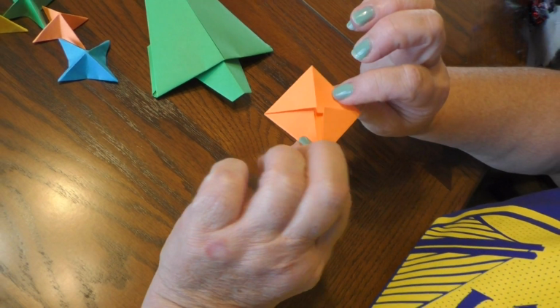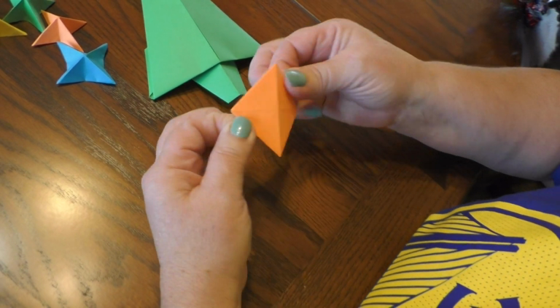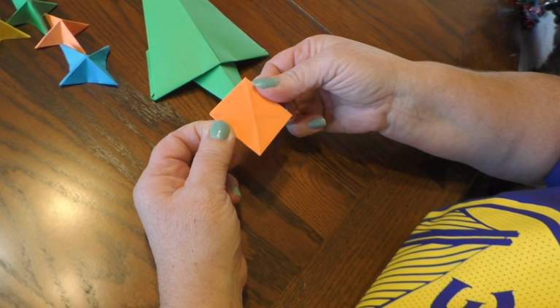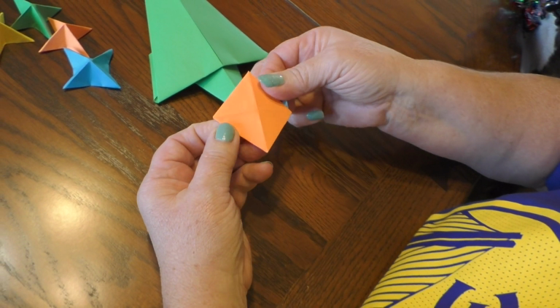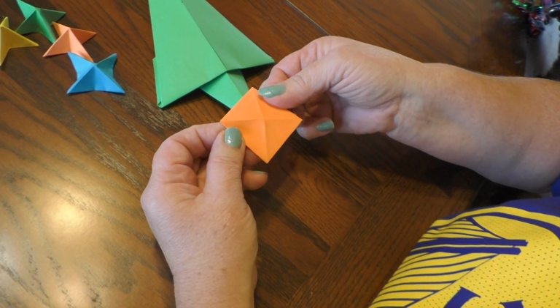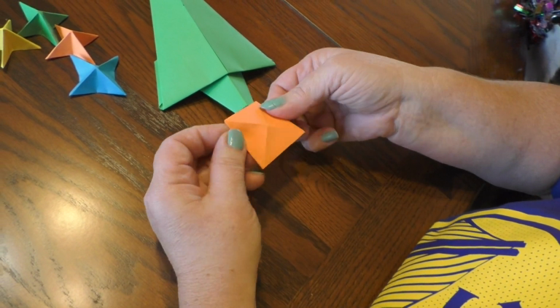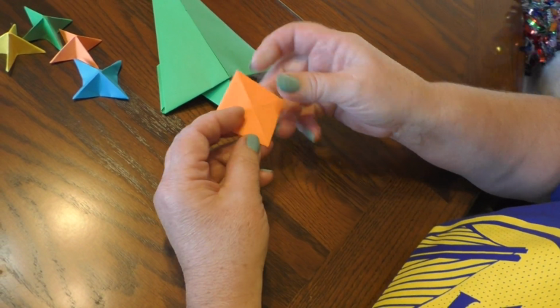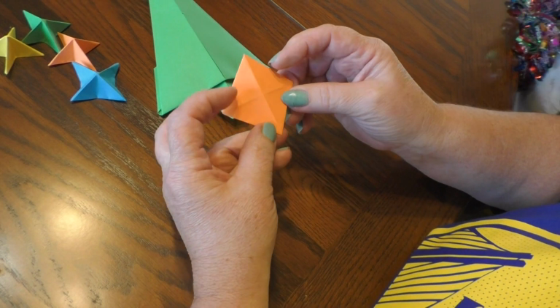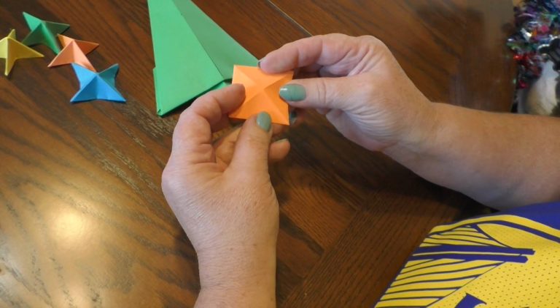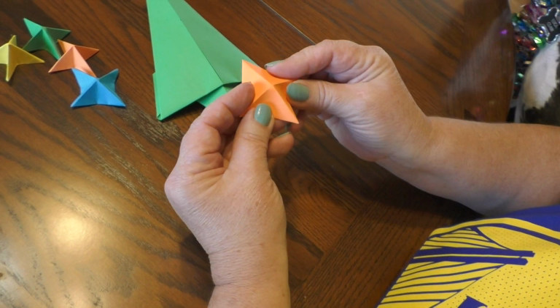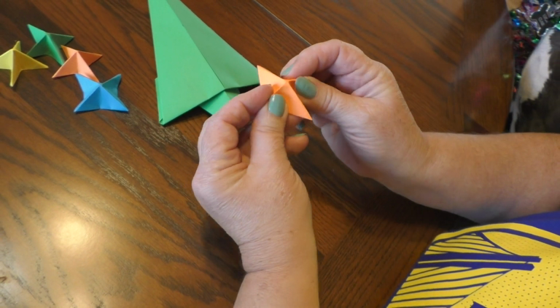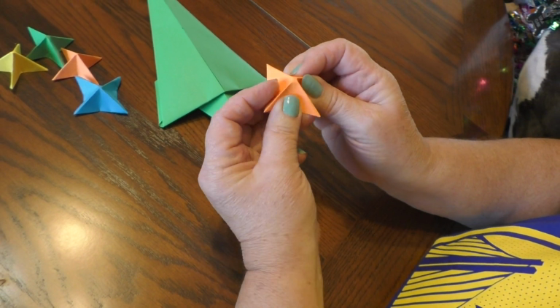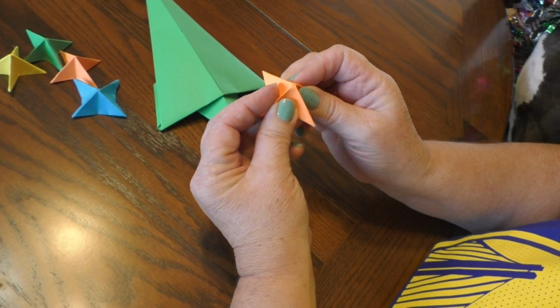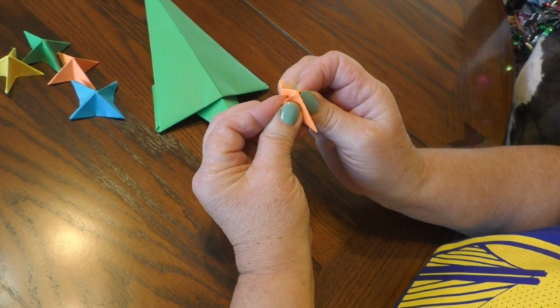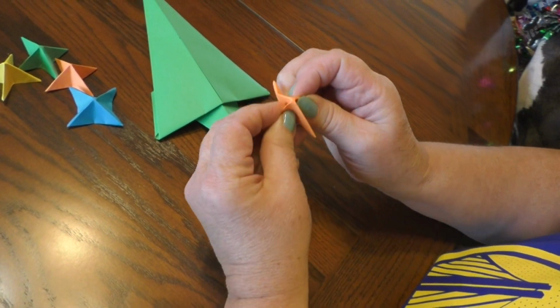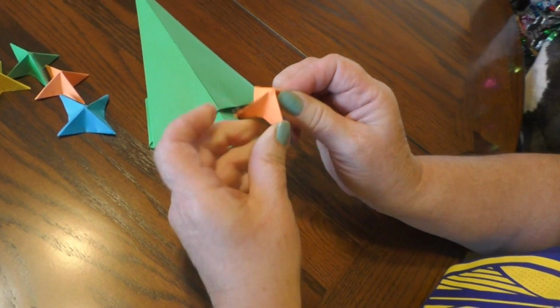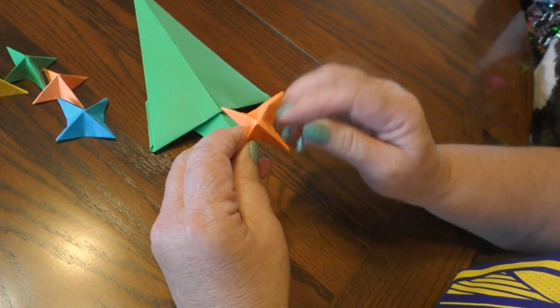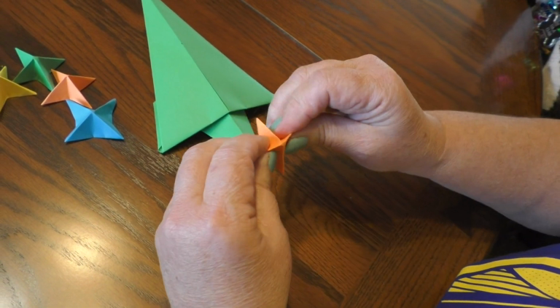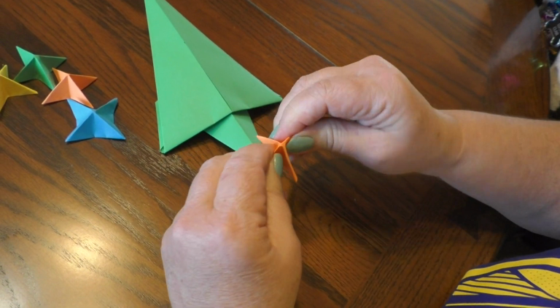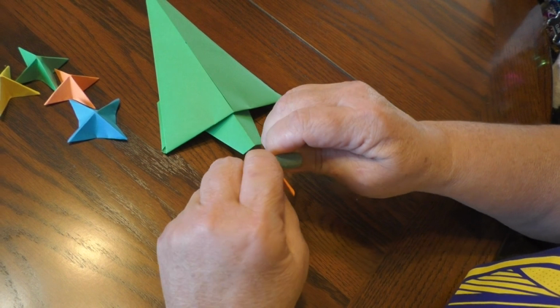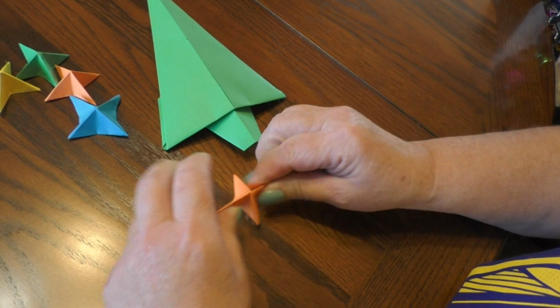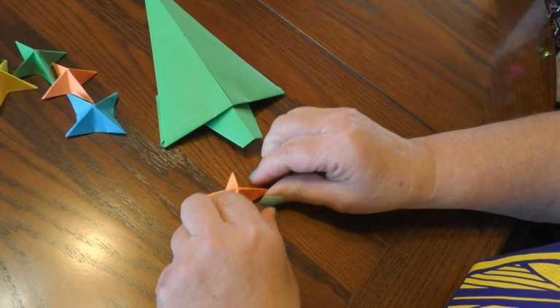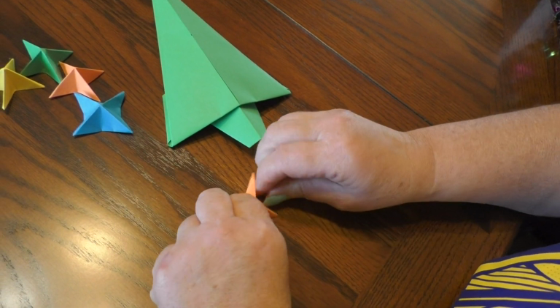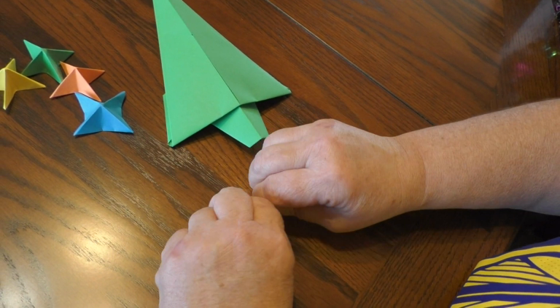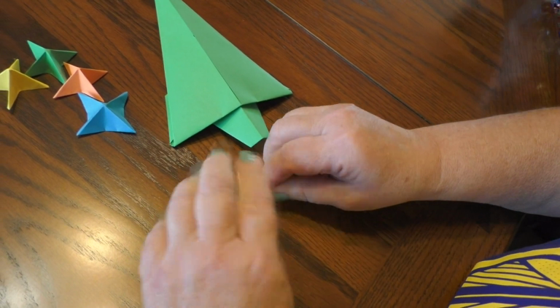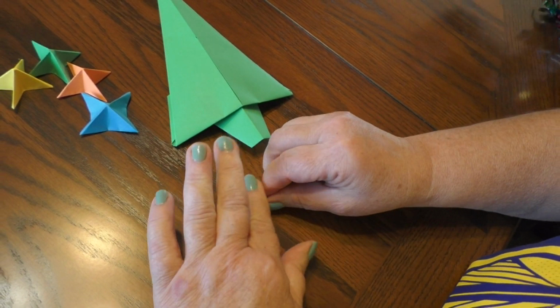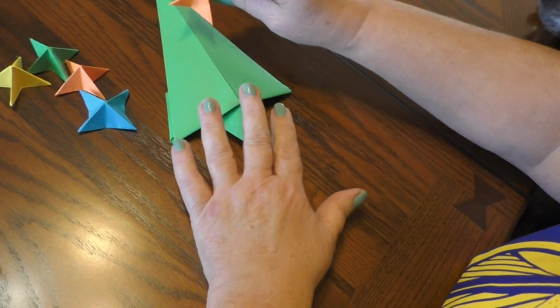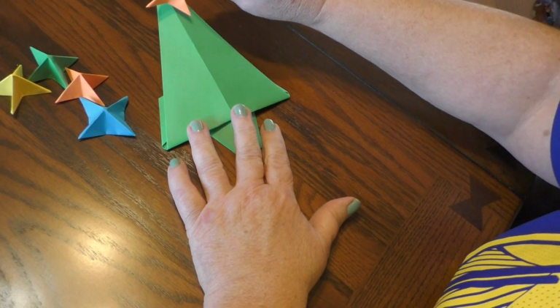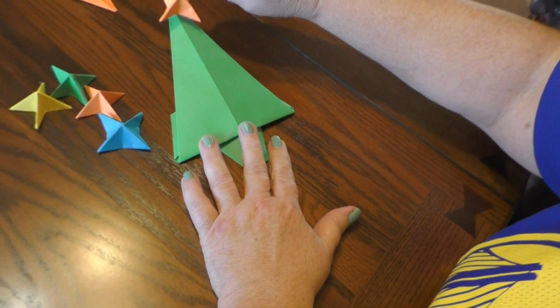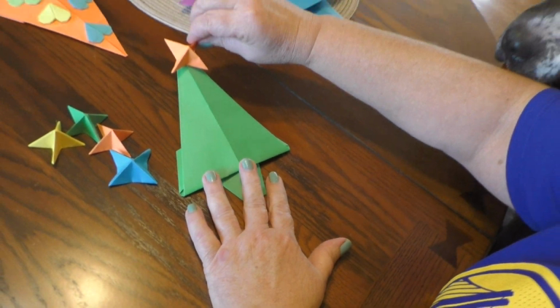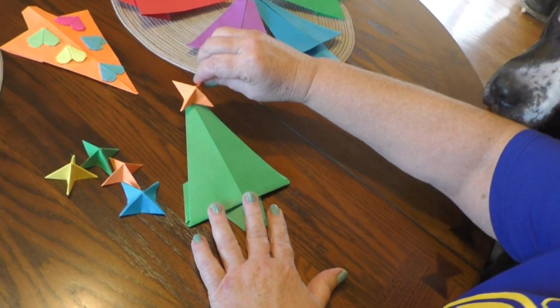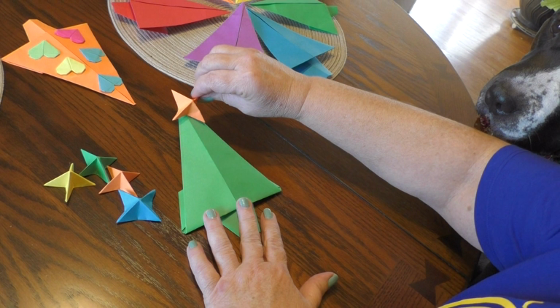You turn it over to the smooth side. Go like this, and there you go — there's your little star. Very simple. And you can just put it right on the top.